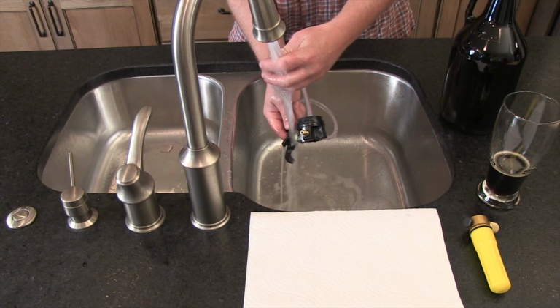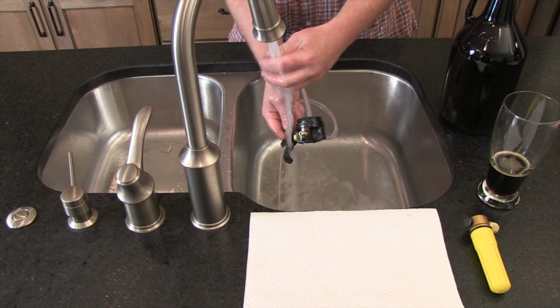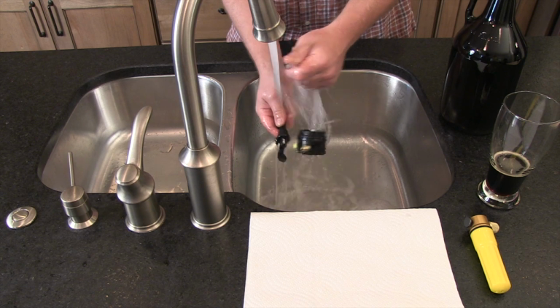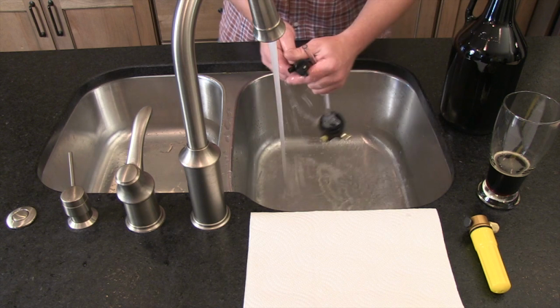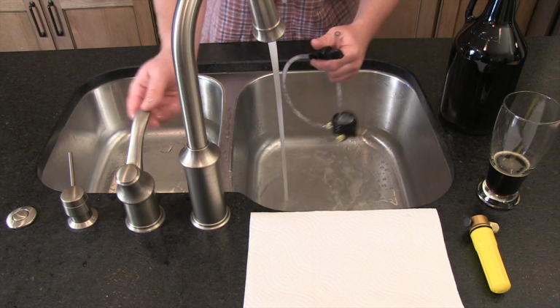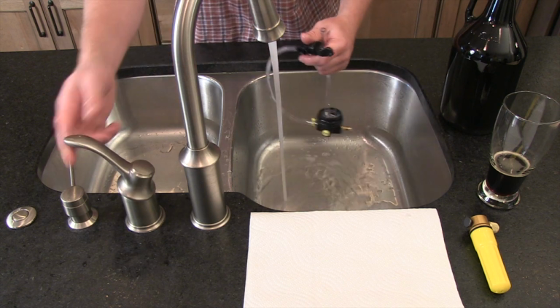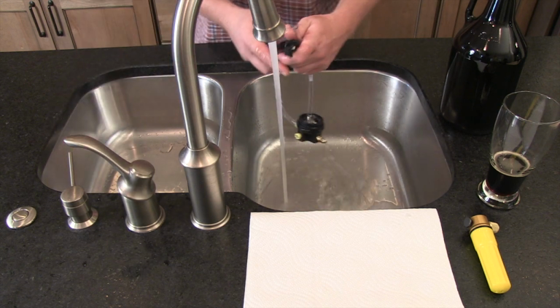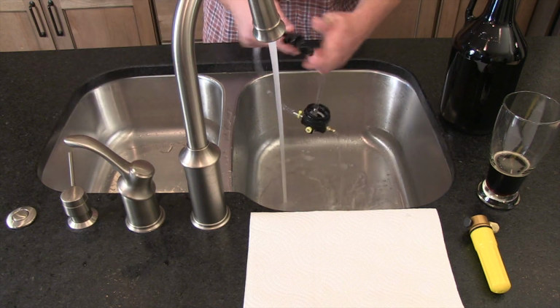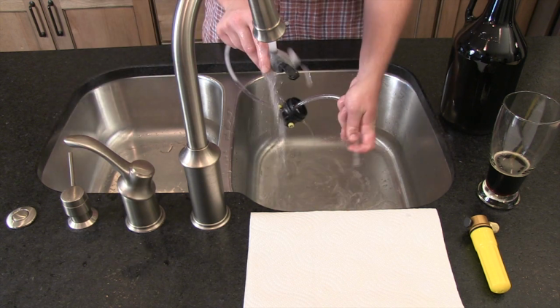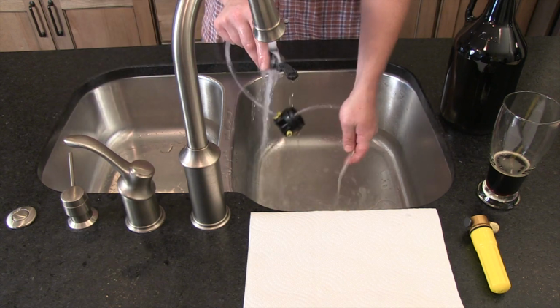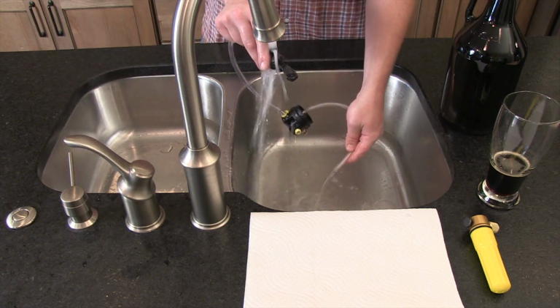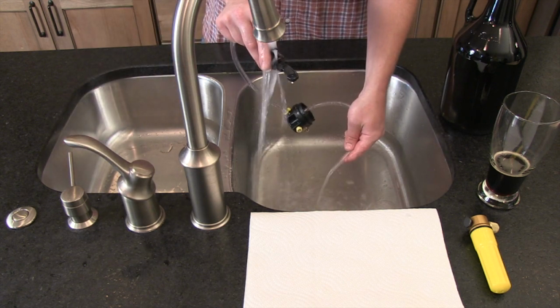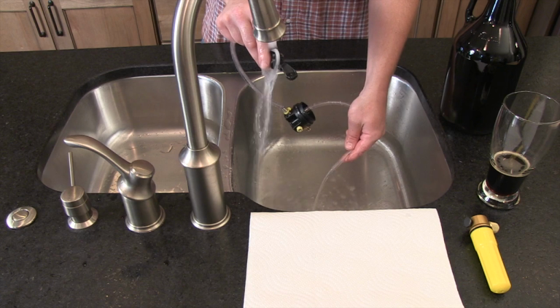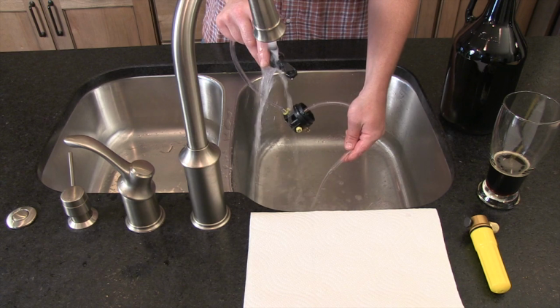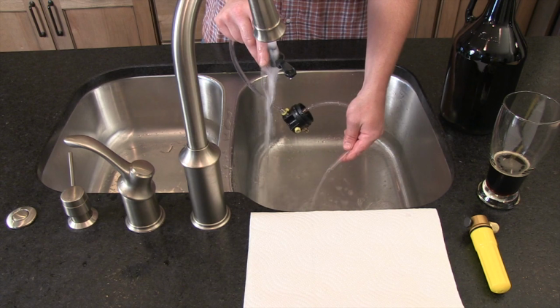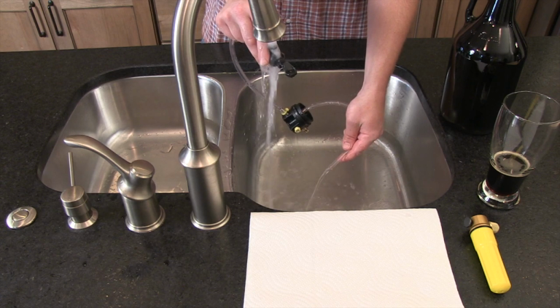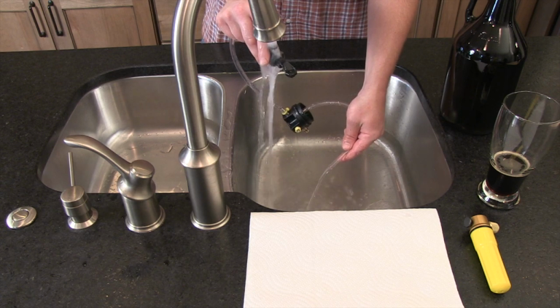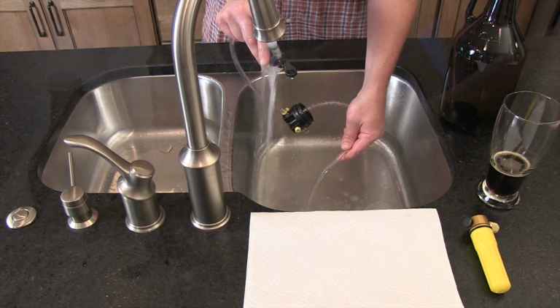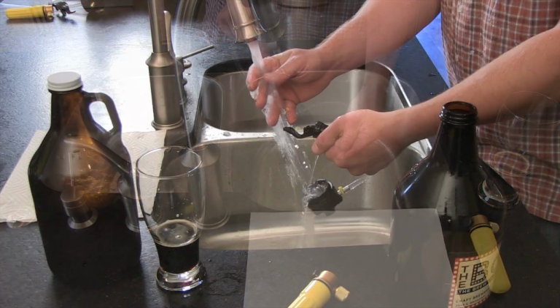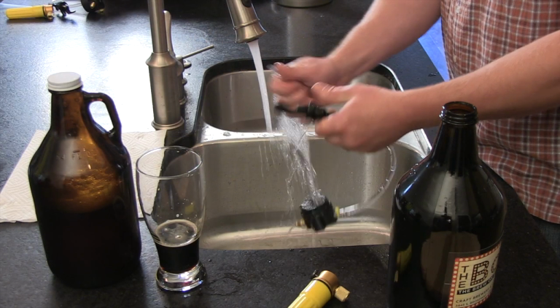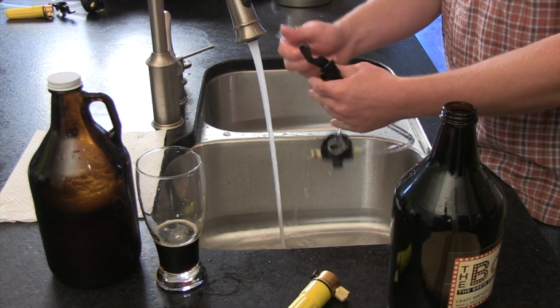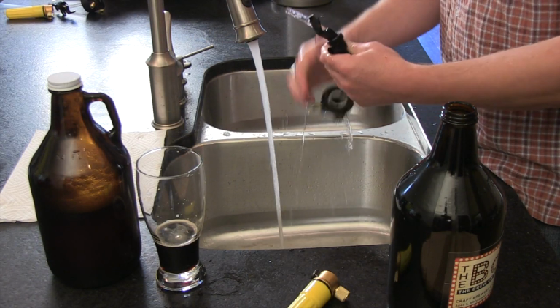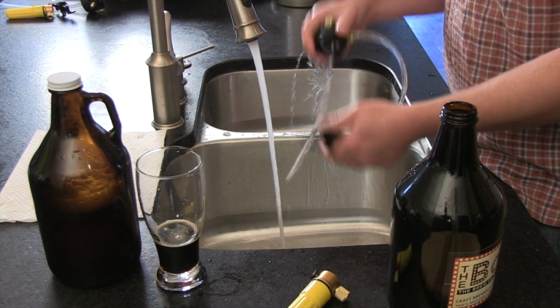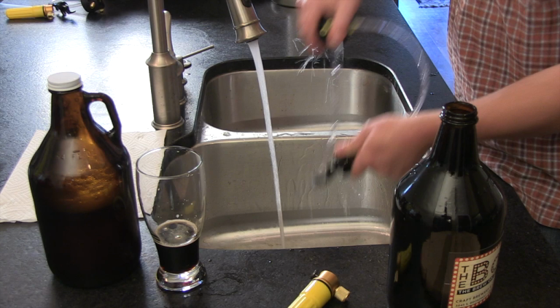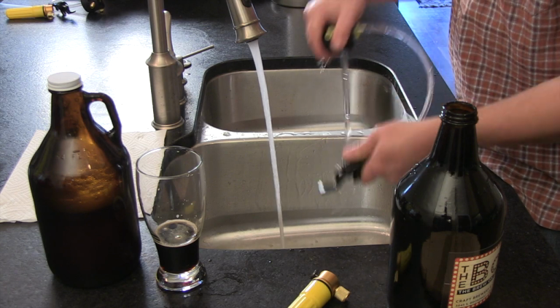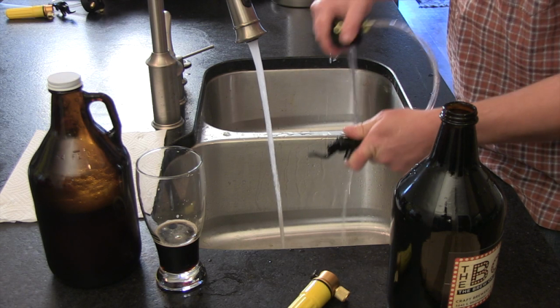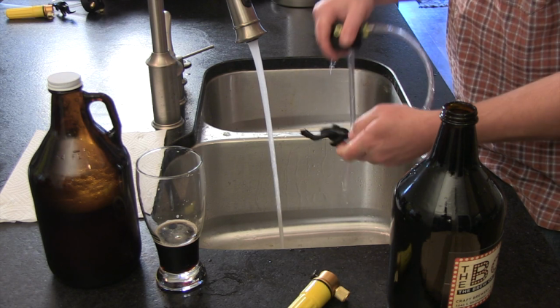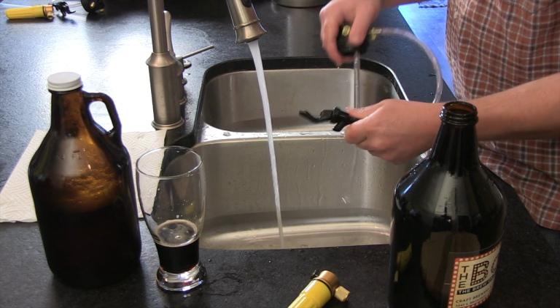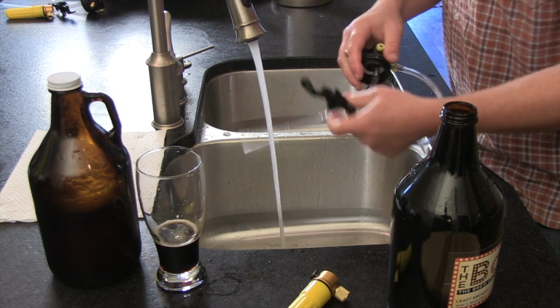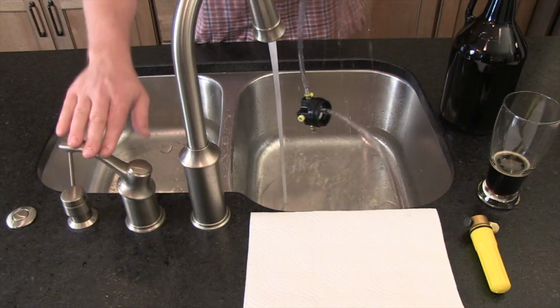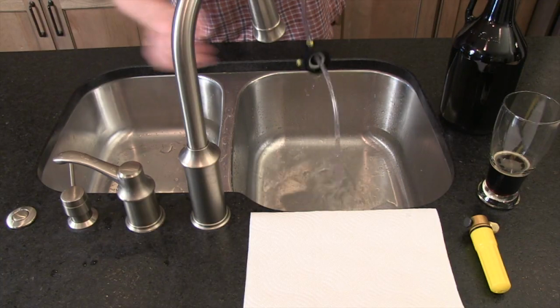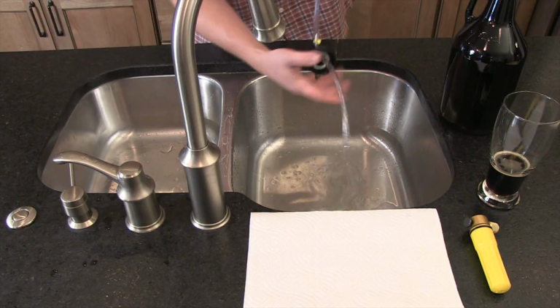Then, using warm water, rinse that soap straight through. Then switch to cold water to rinse out any remaining beer or soap, and set it out somewhere clean for it to dry out.